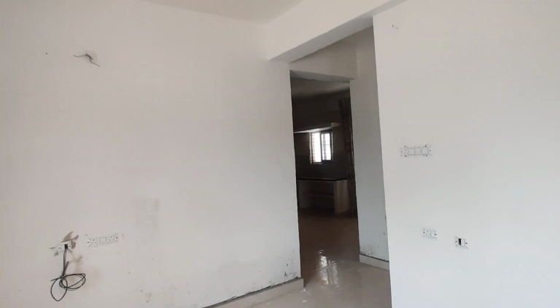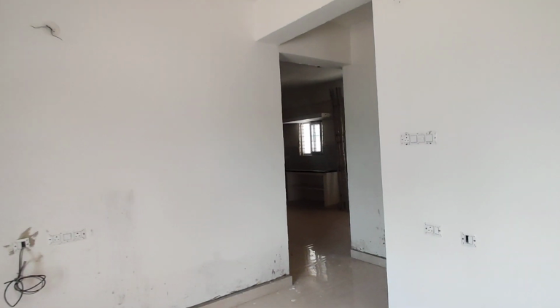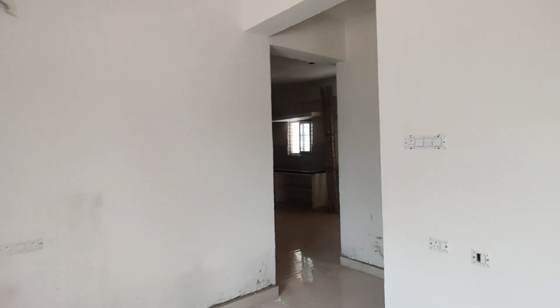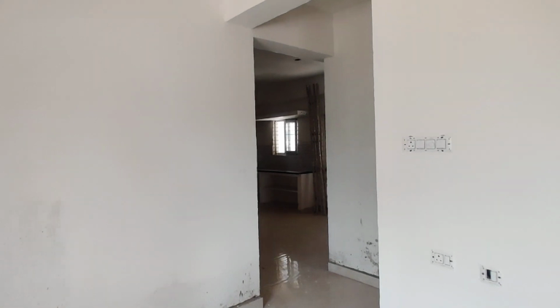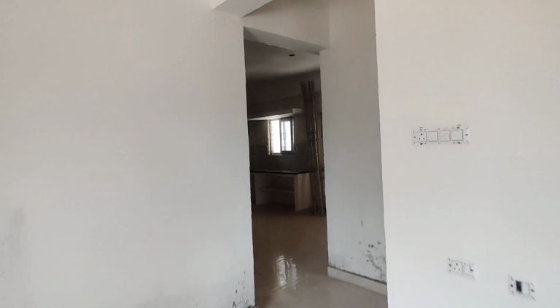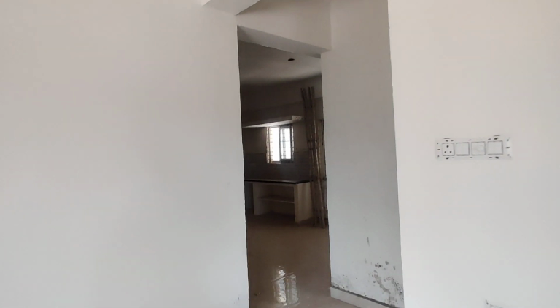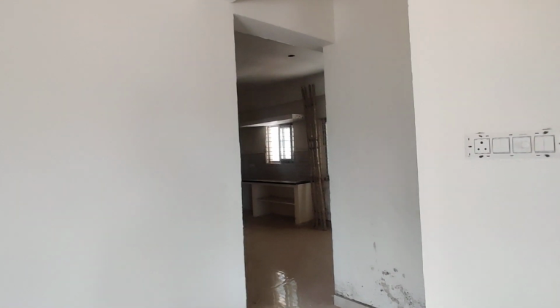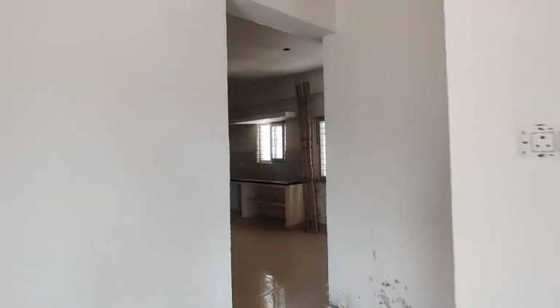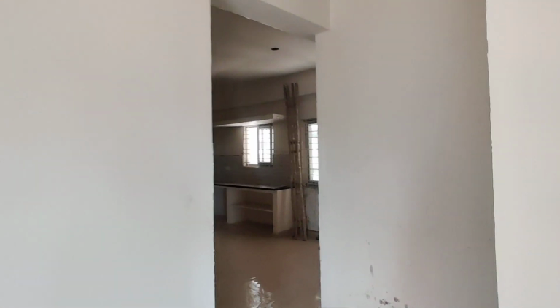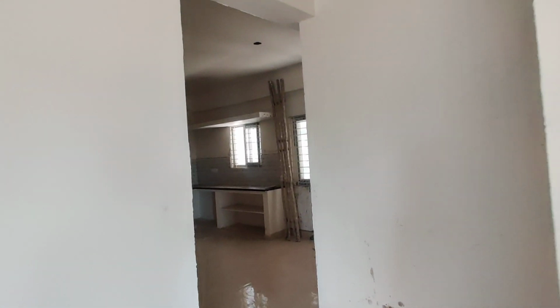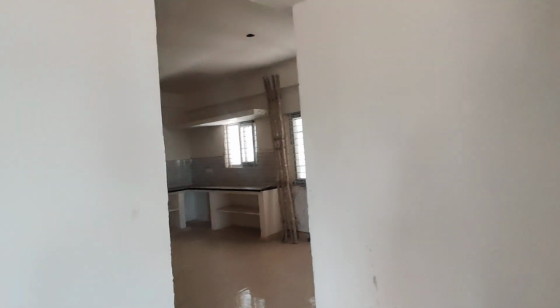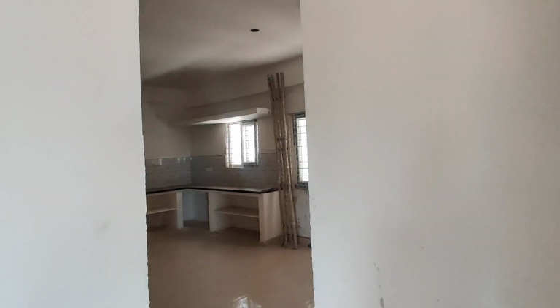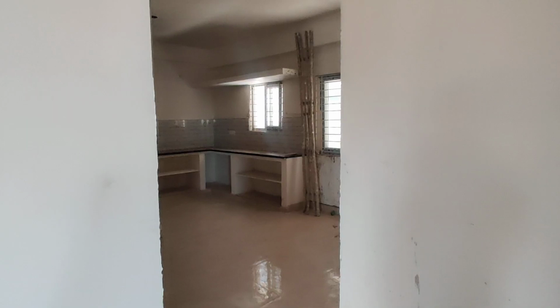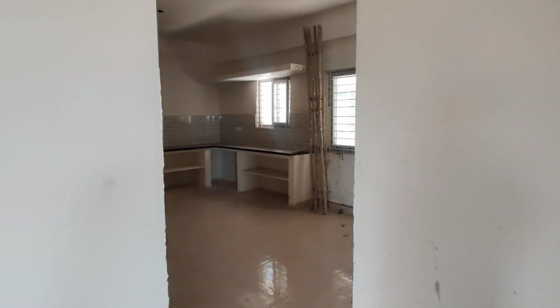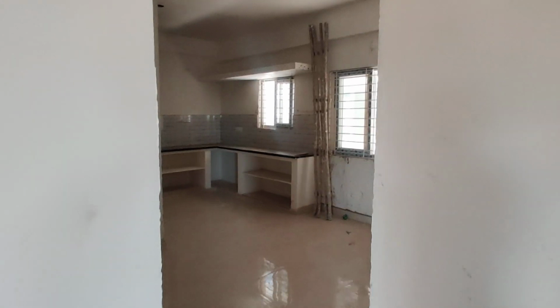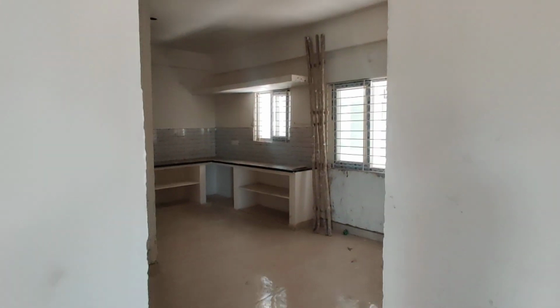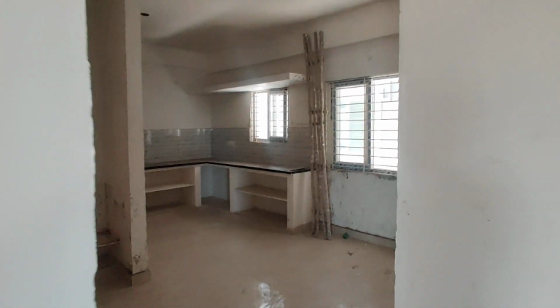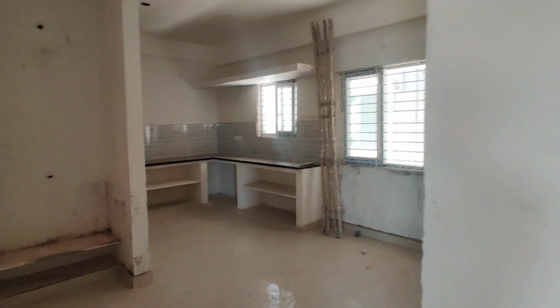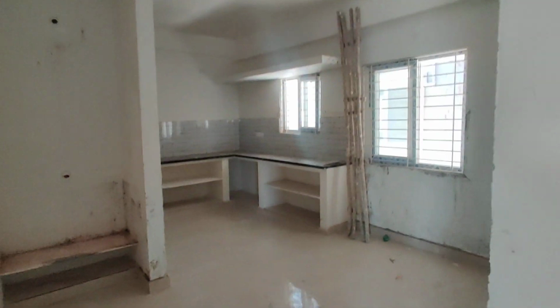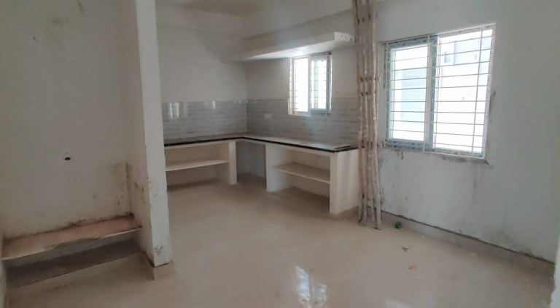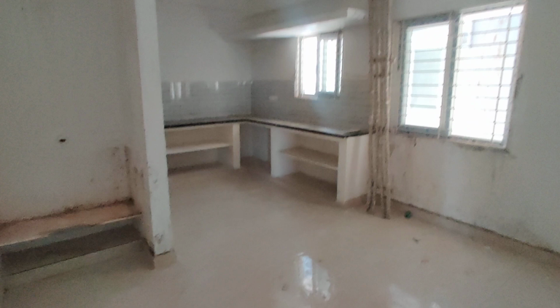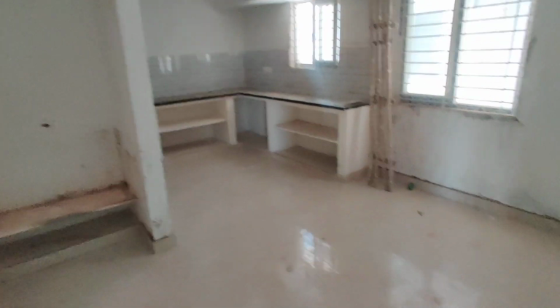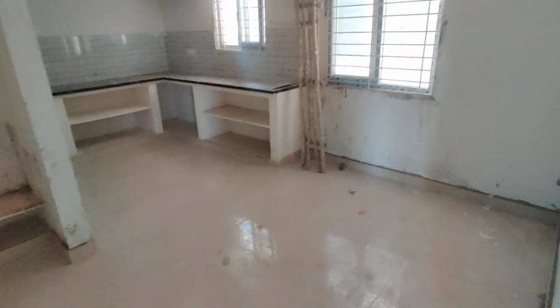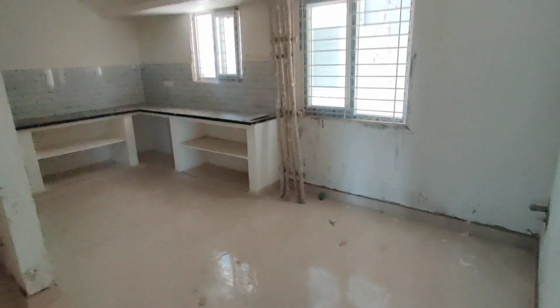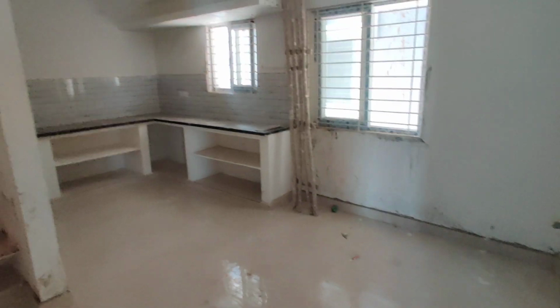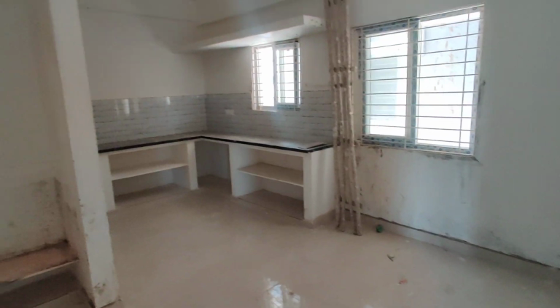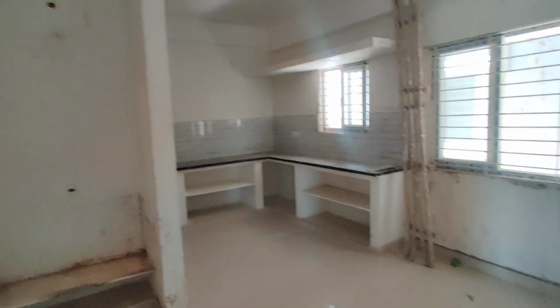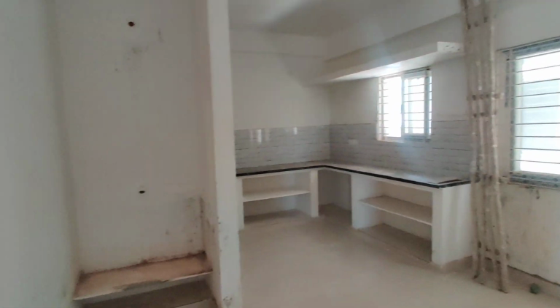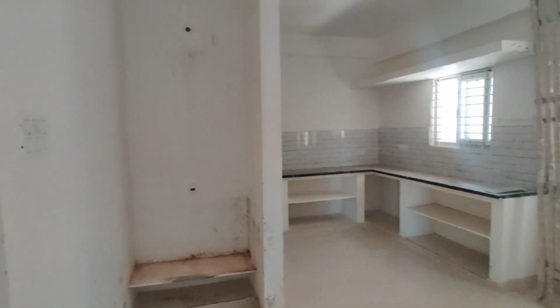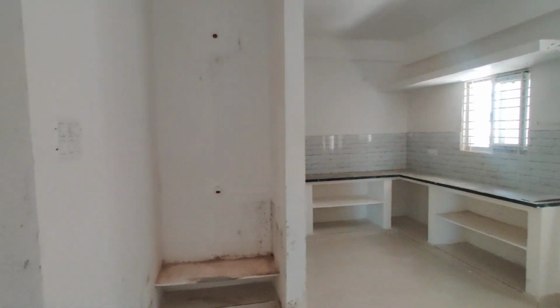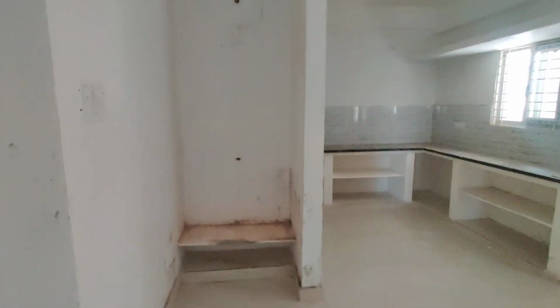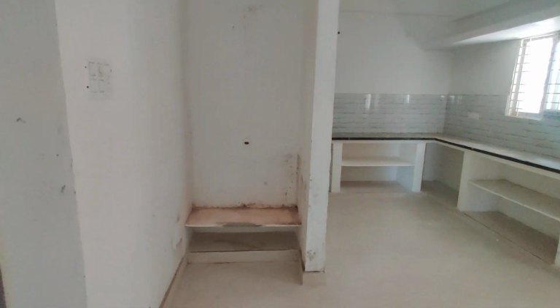And now we are moving to the dining area. This is a dining area. This is a puja place.